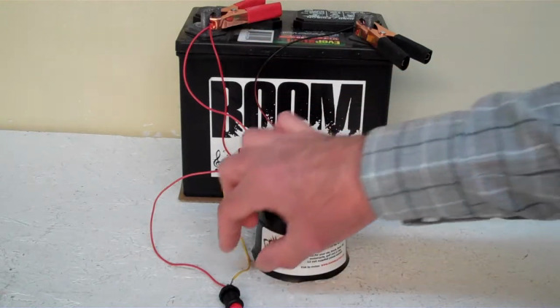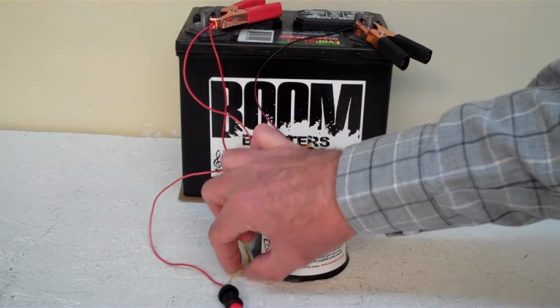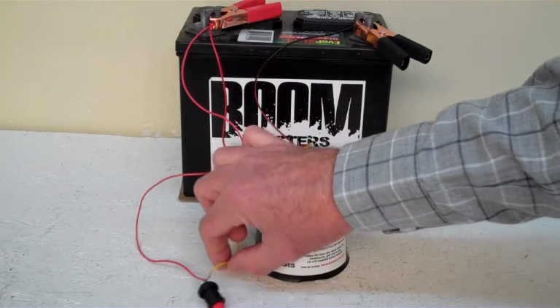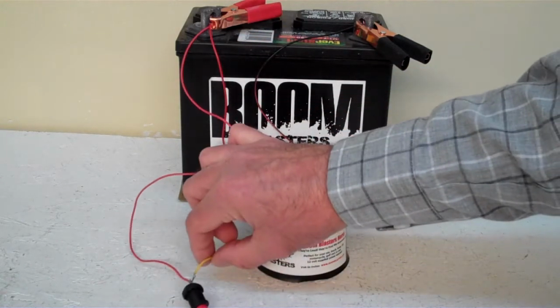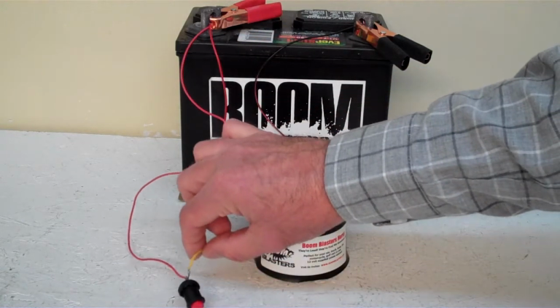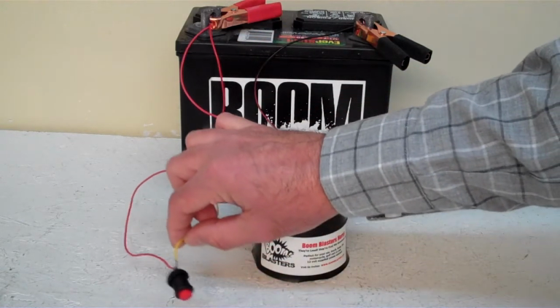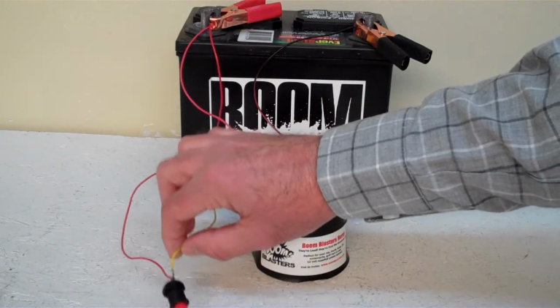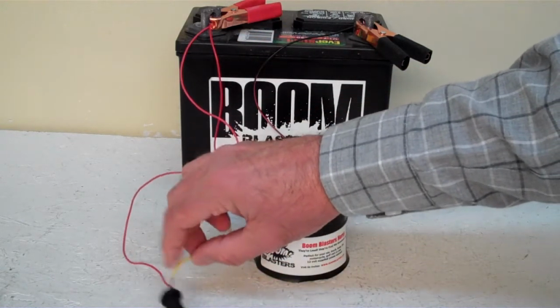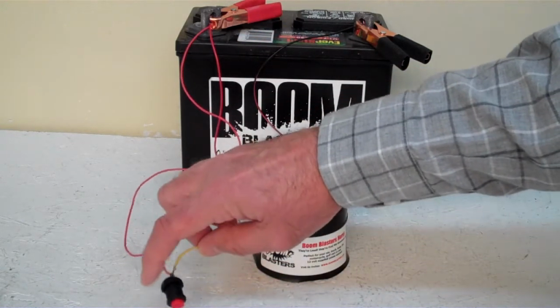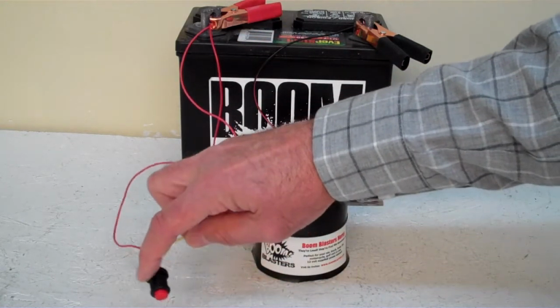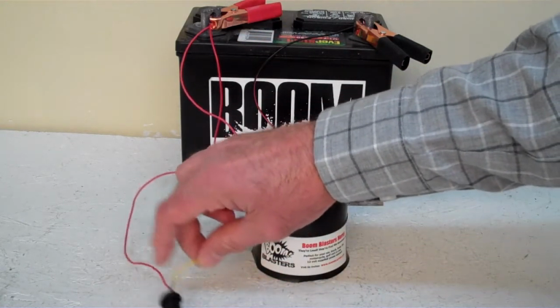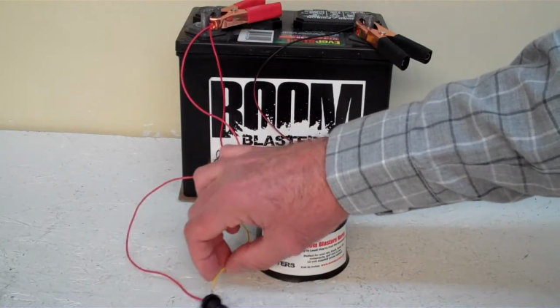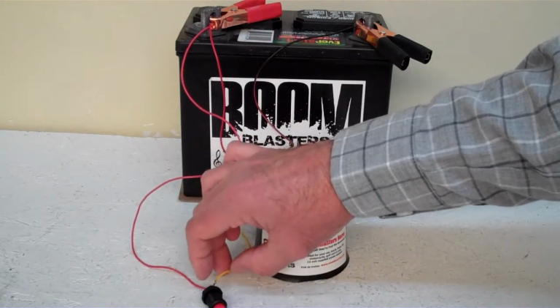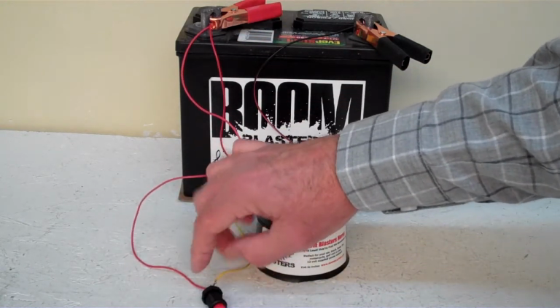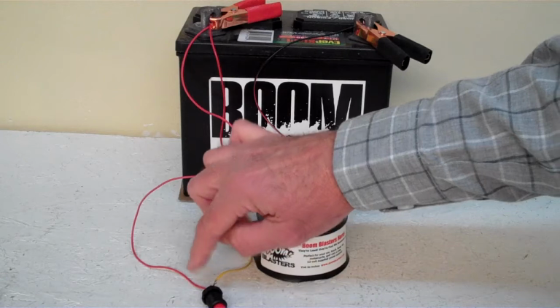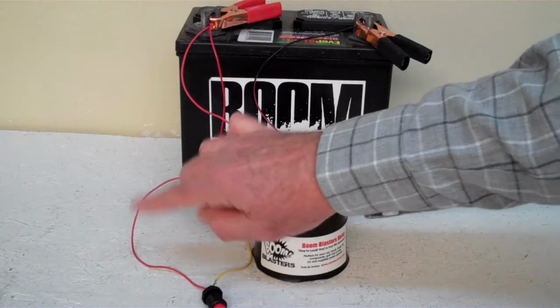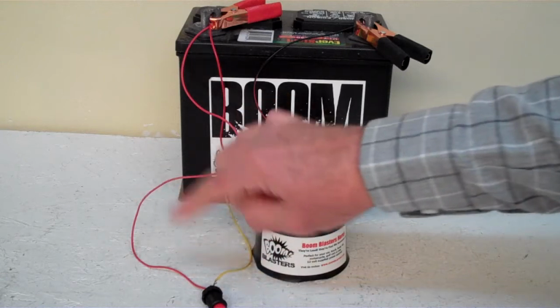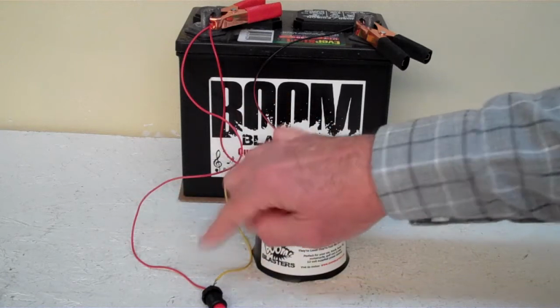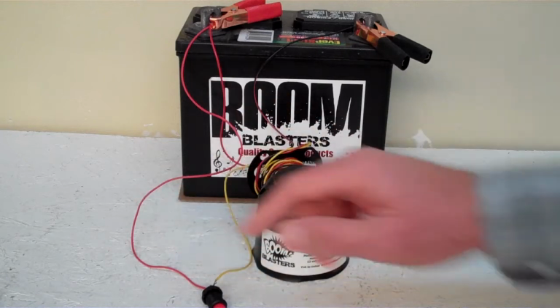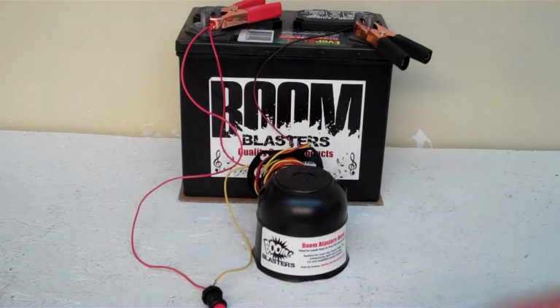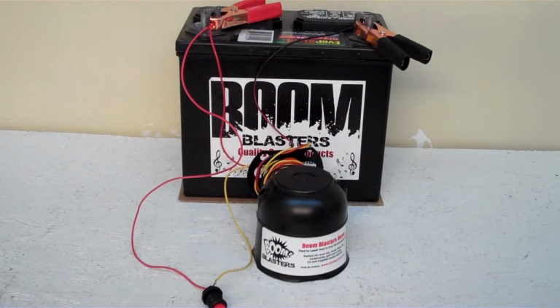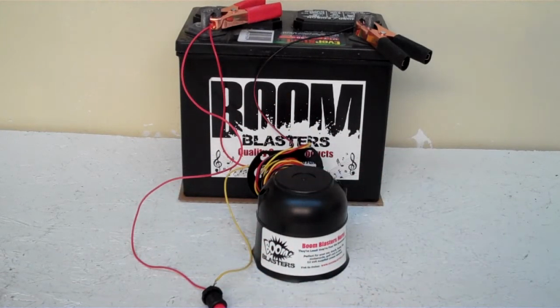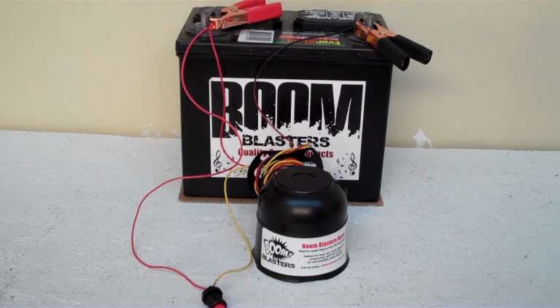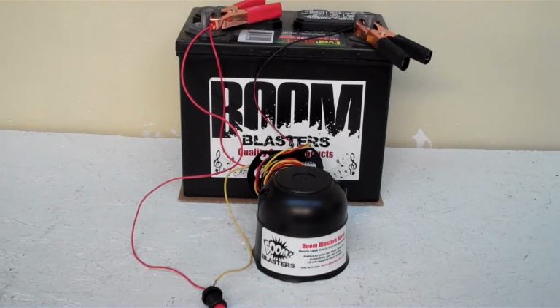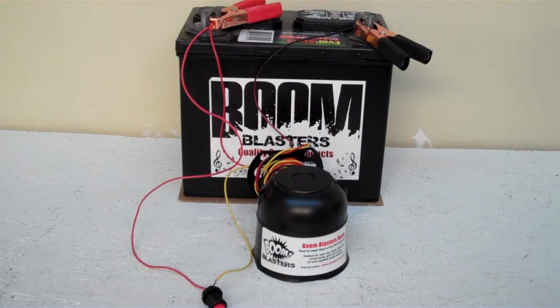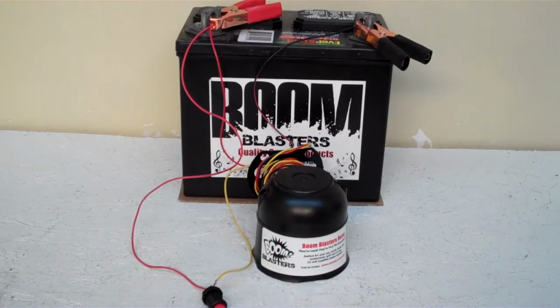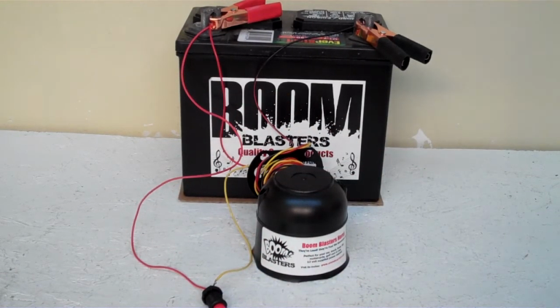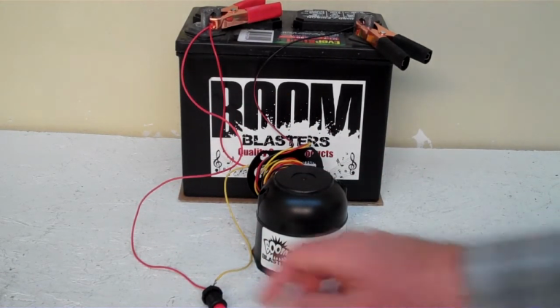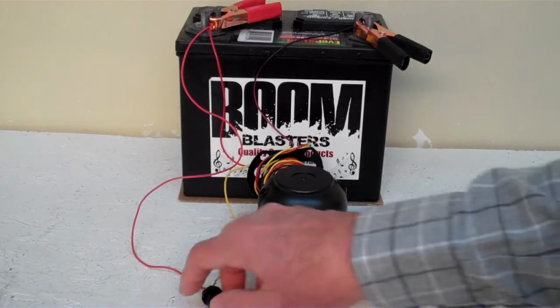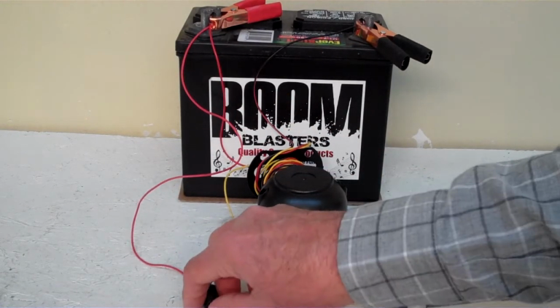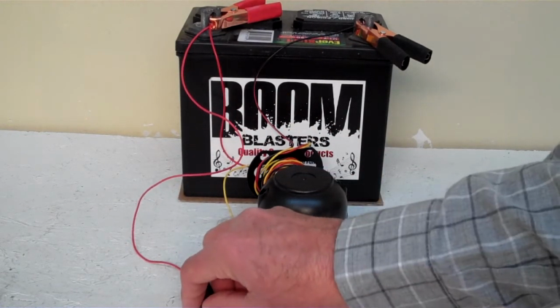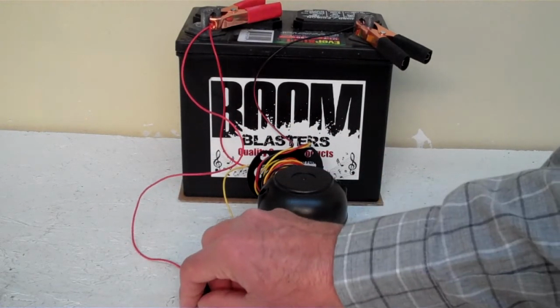Then you just run your yellow wire to one side of the button which is included, and you simply run another 12 volt wire to the other side of the button and you're good to go. So this is our Titanic Whistle Sounds car horn.